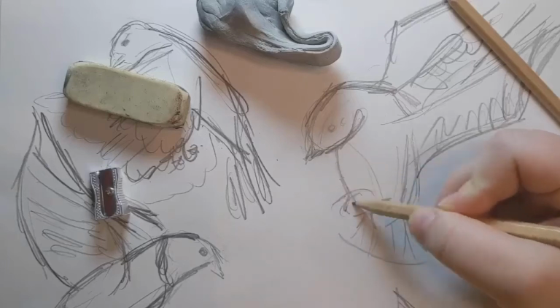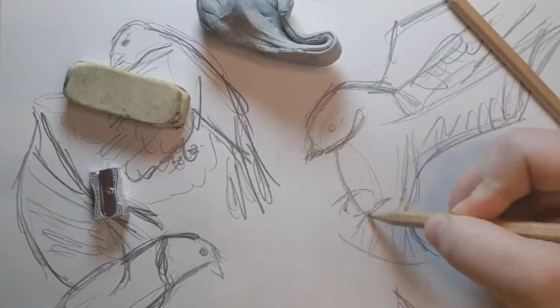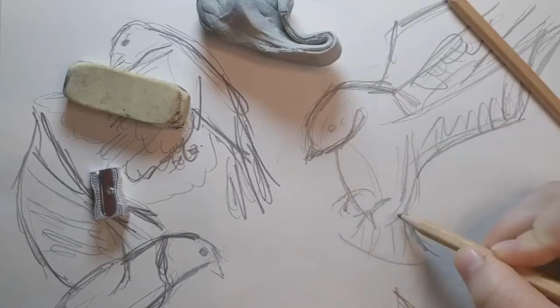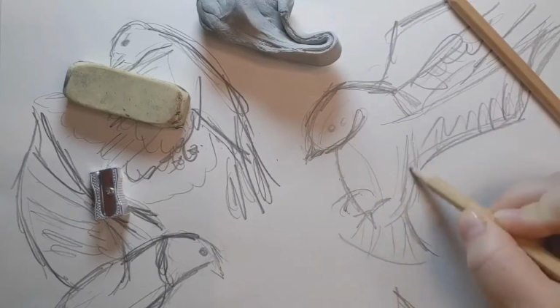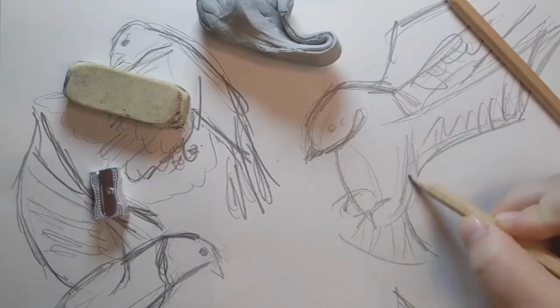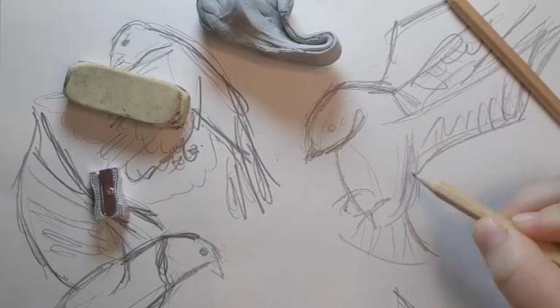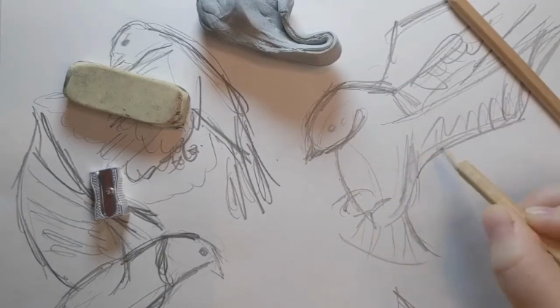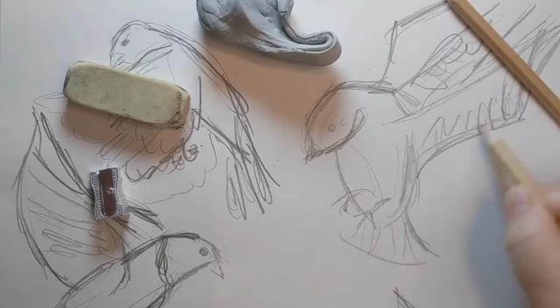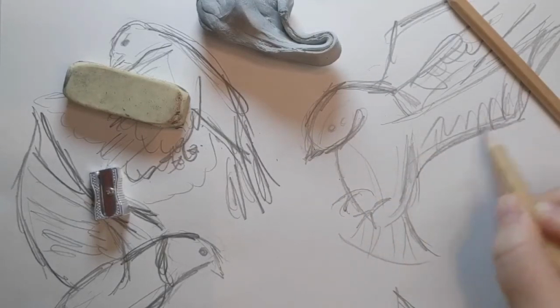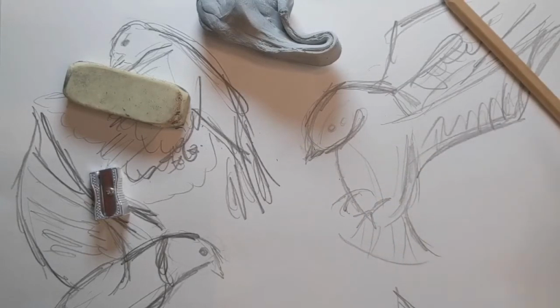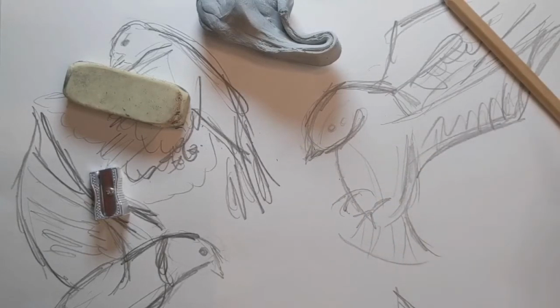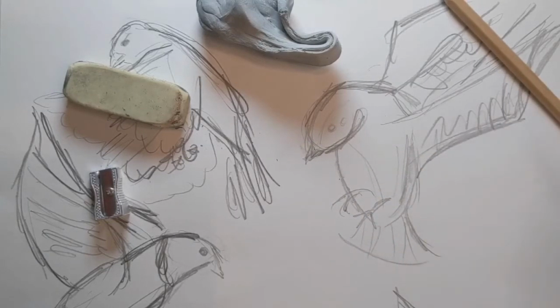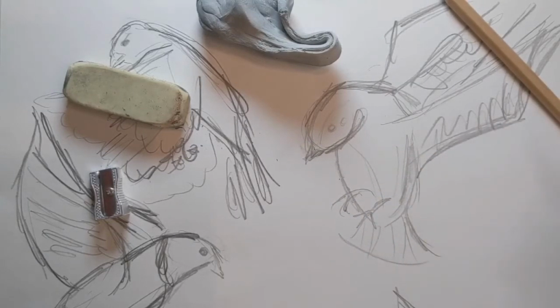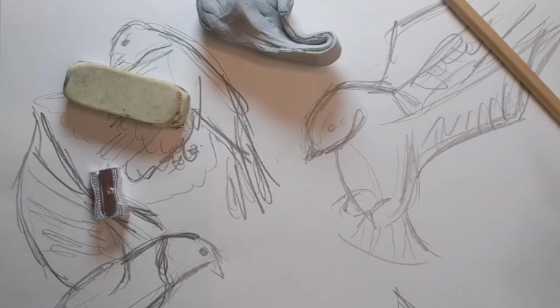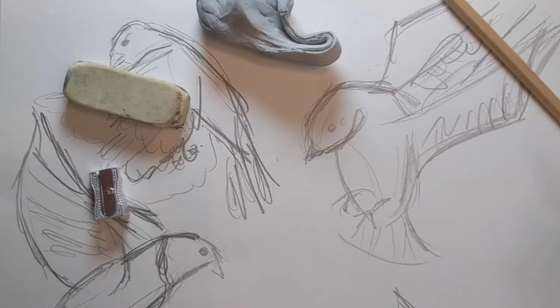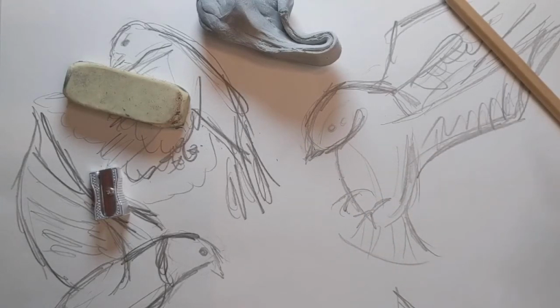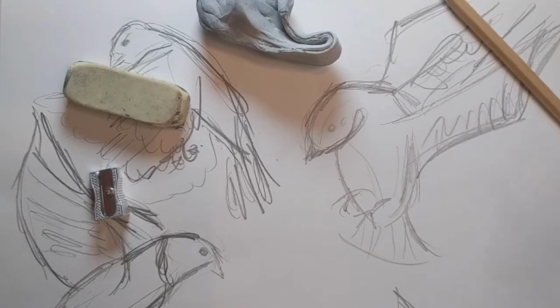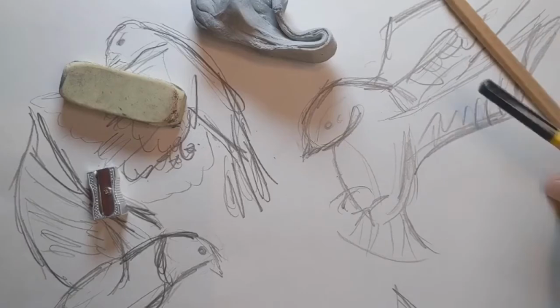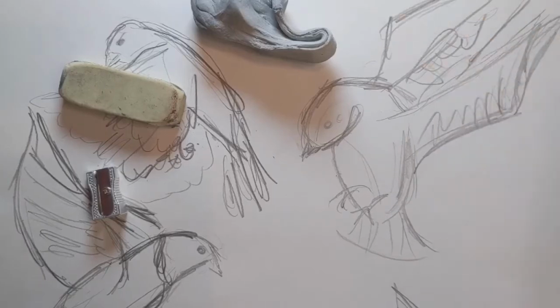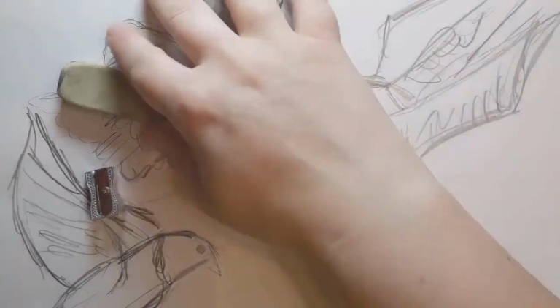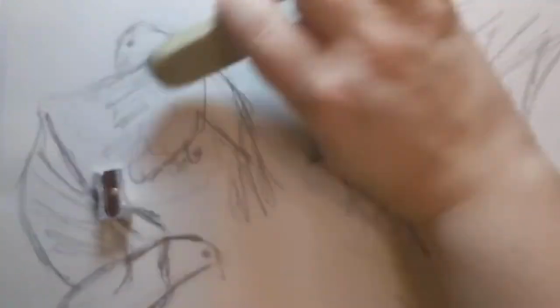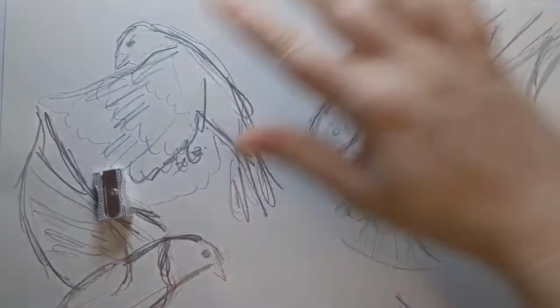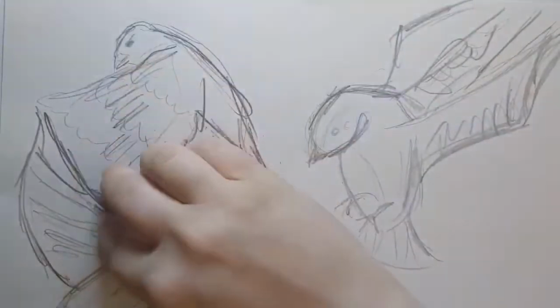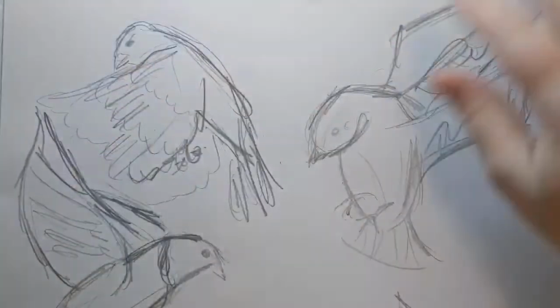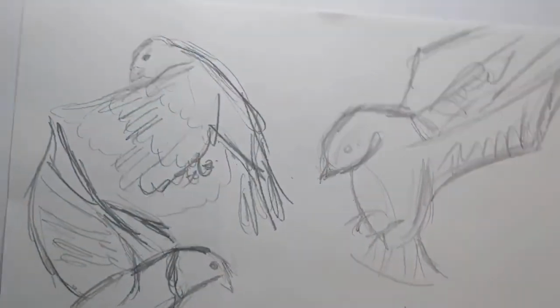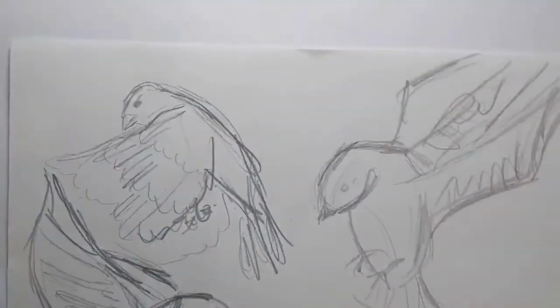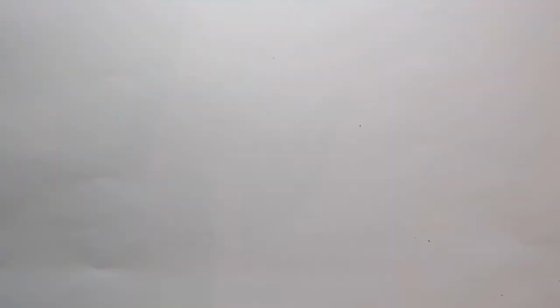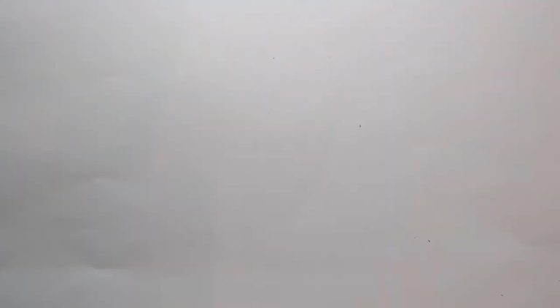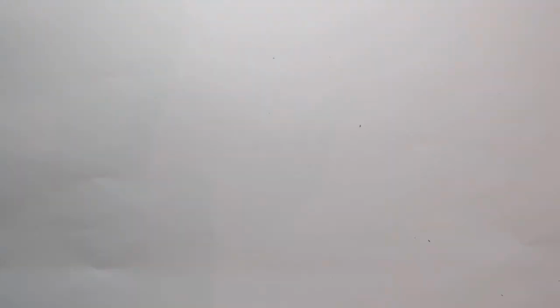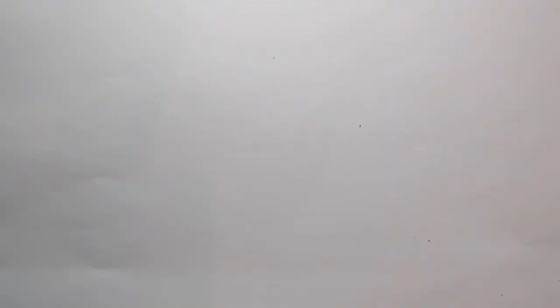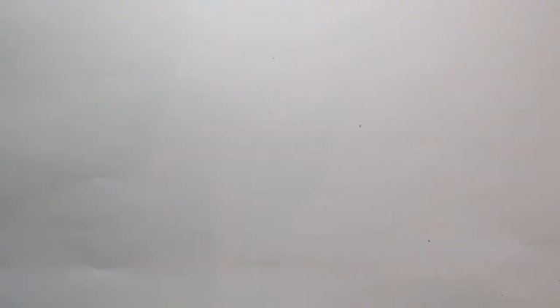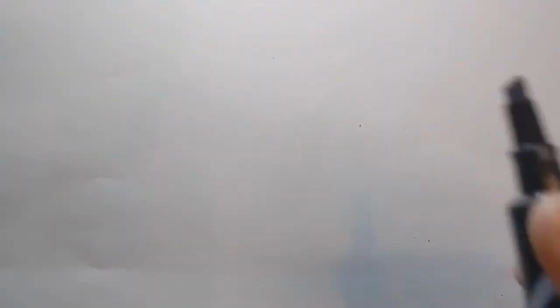April 8th is Draw a Bird Day. If you want to draw a bird, it doesn't have to be fancy or complicated. Let's make this fun and easy.